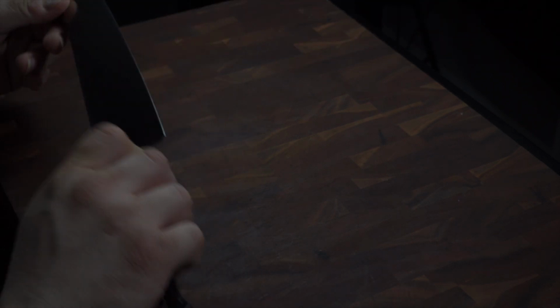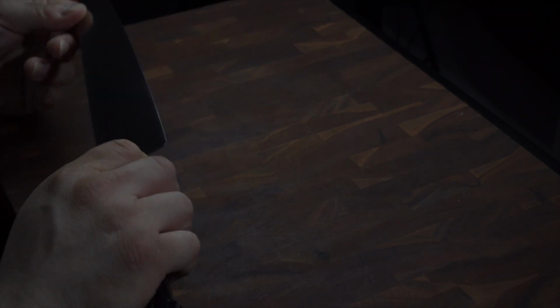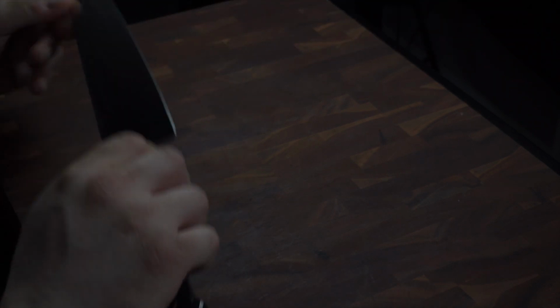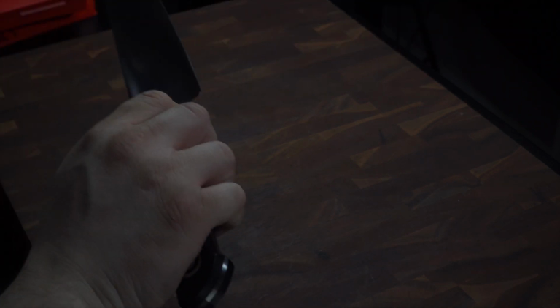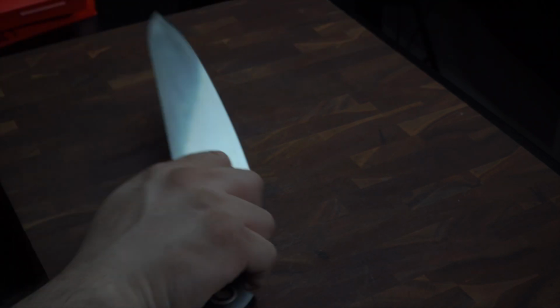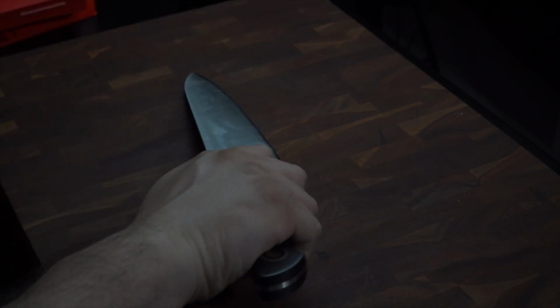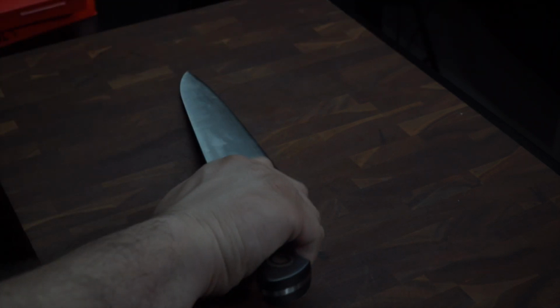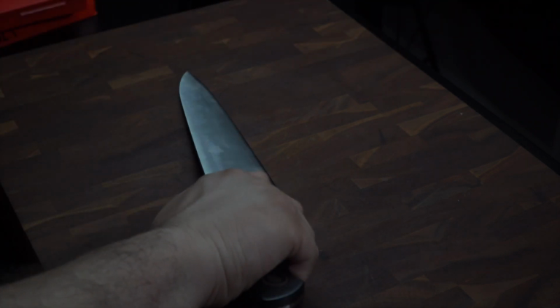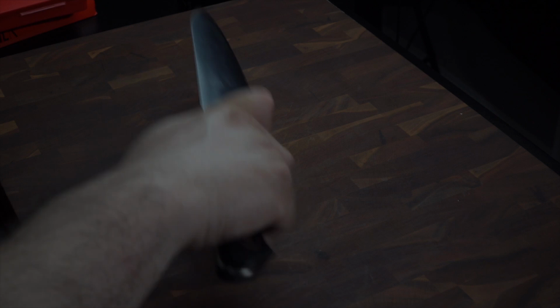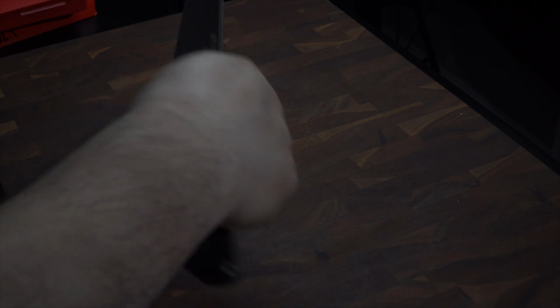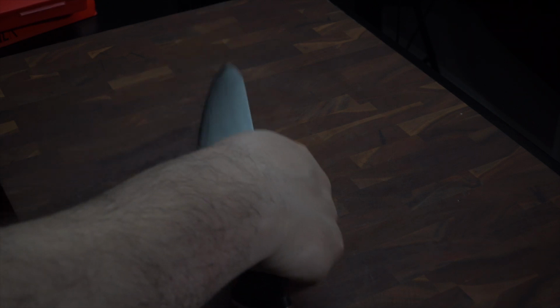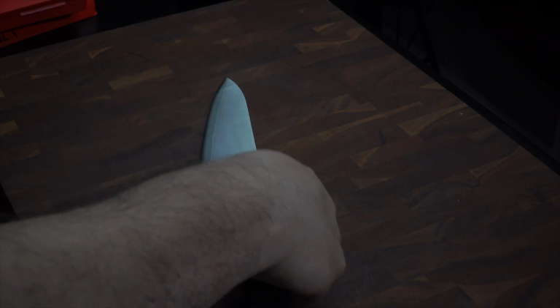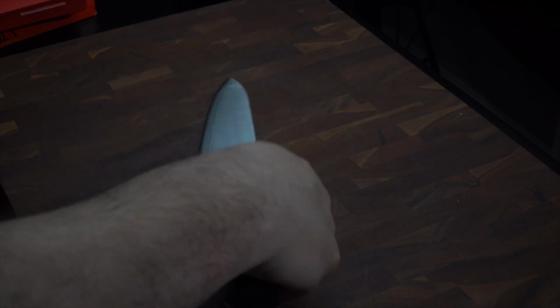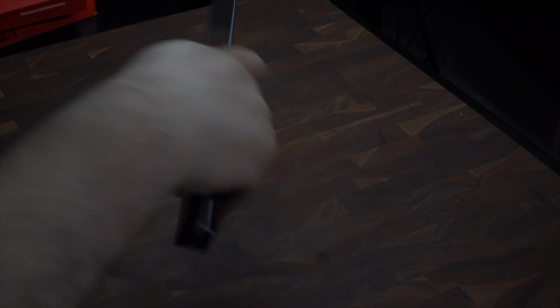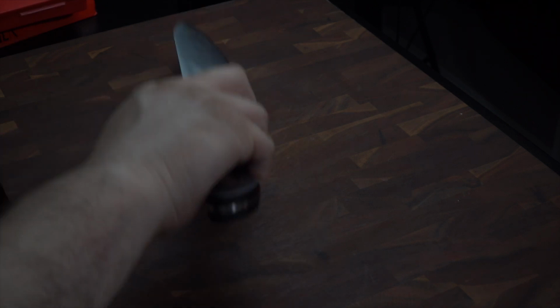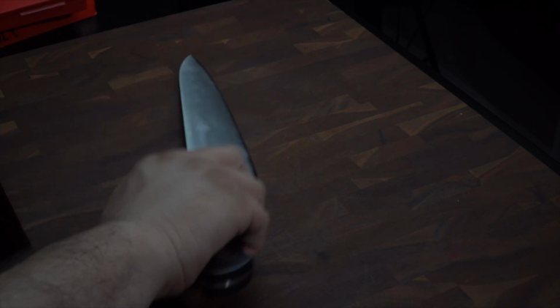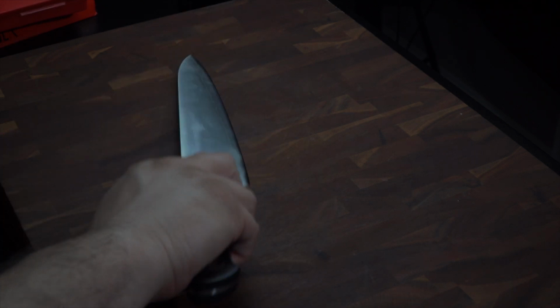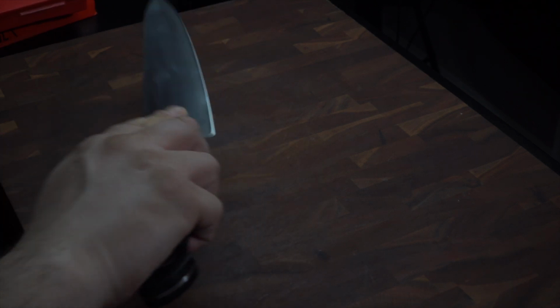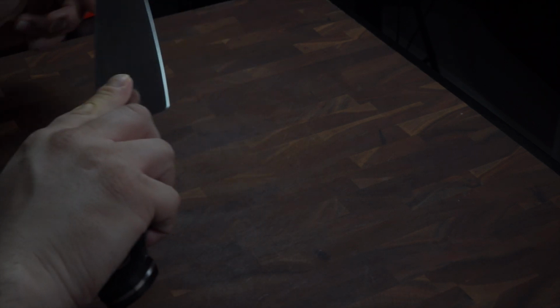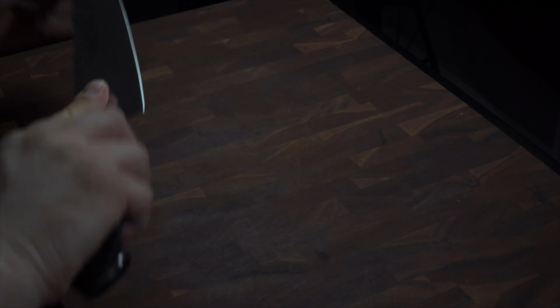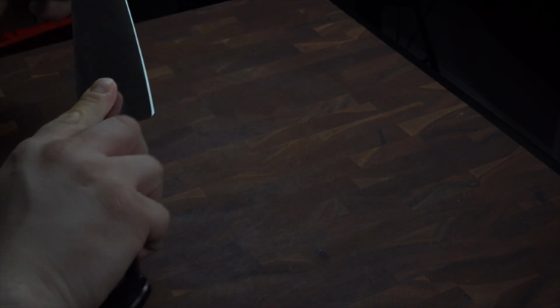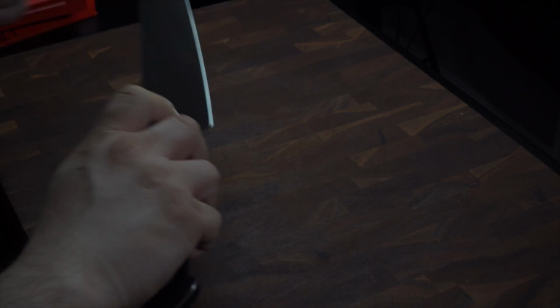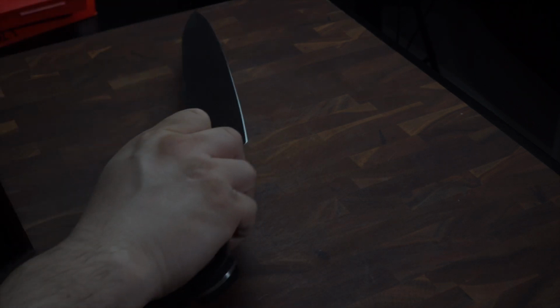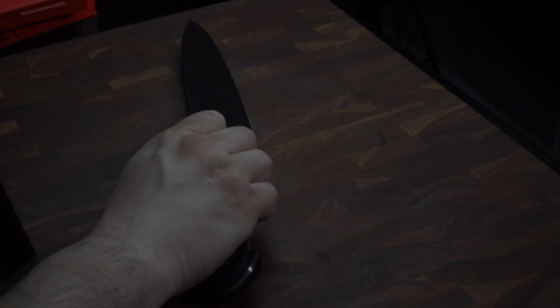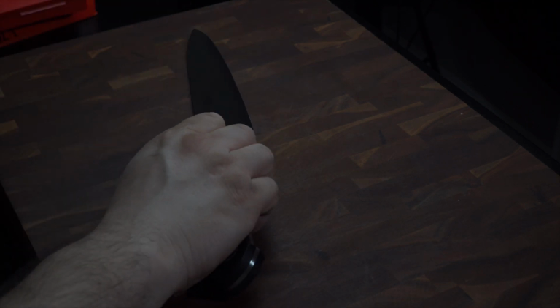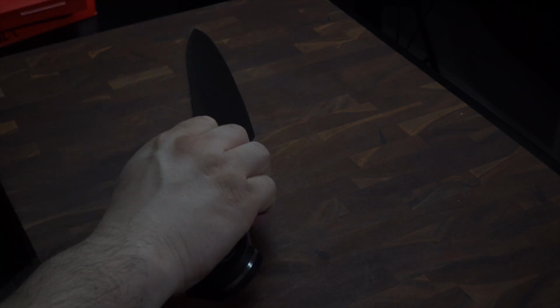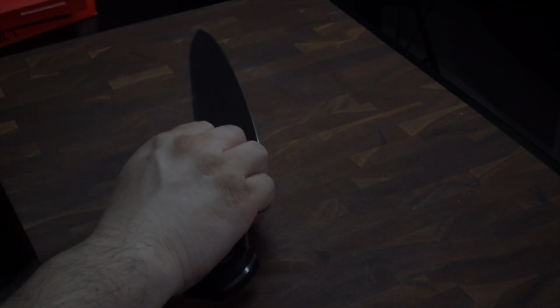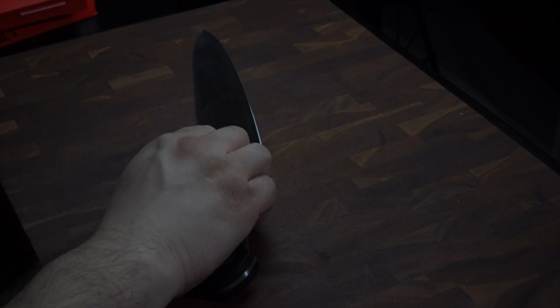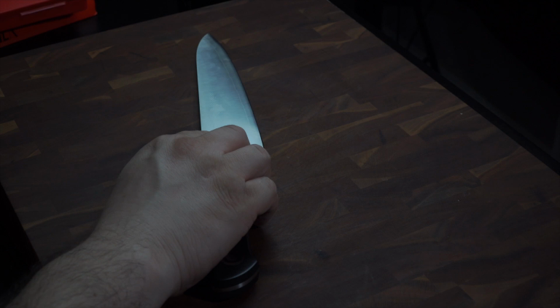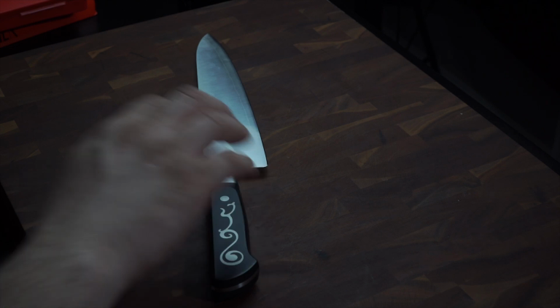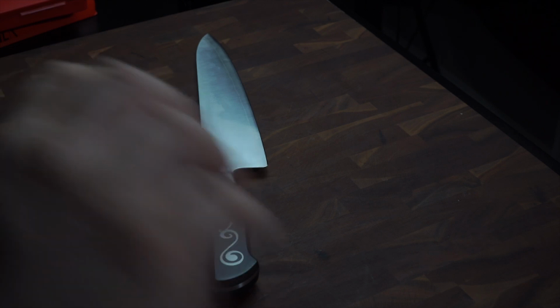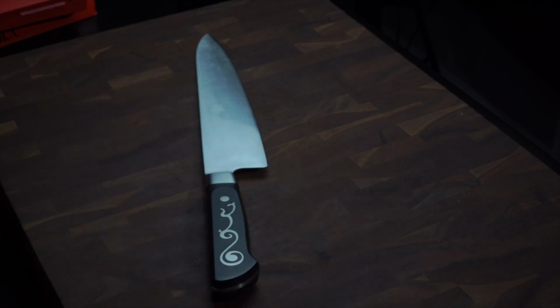More importantly, let's talk about that steel. It's kind of stiff and sturdy, not a lot of flex in it. But let's see how the edges have held up.